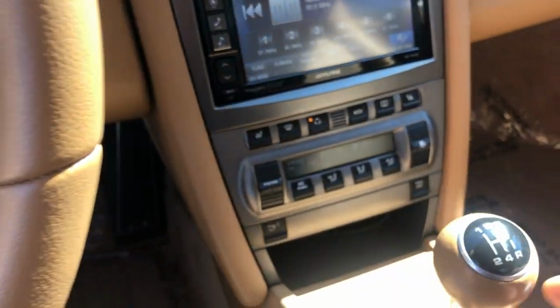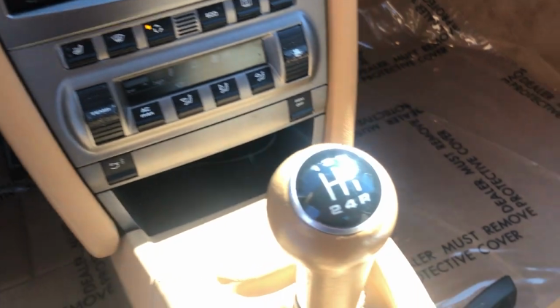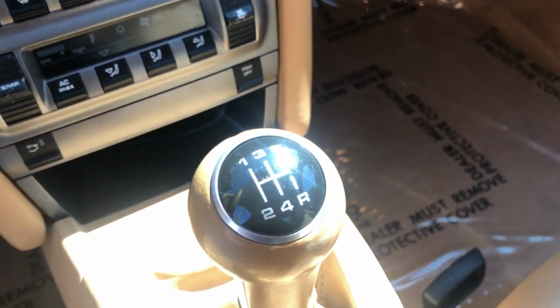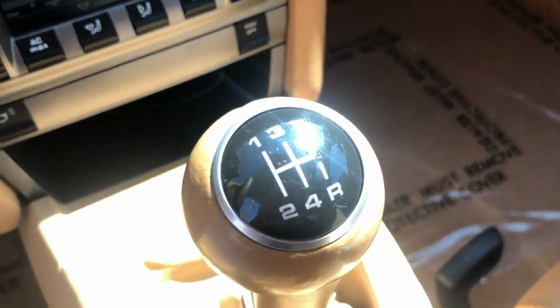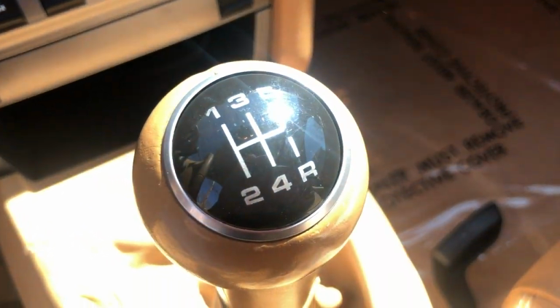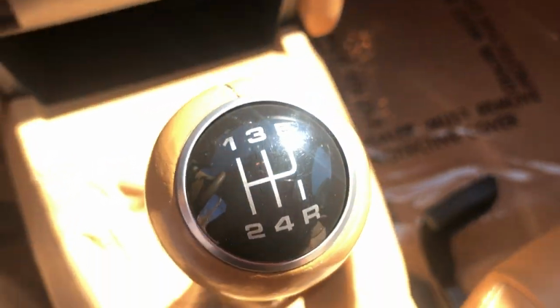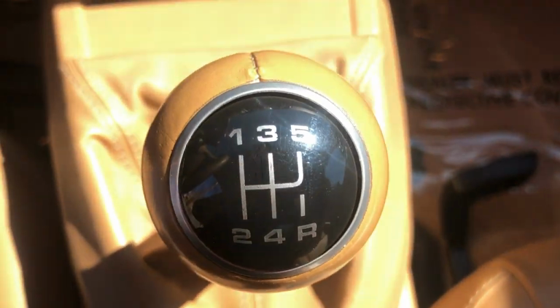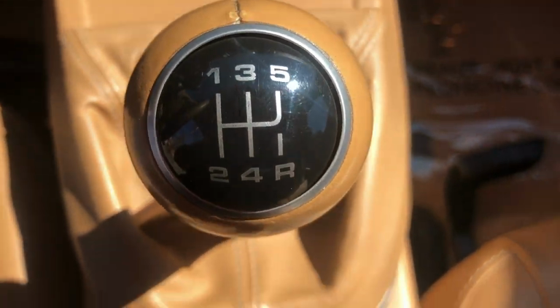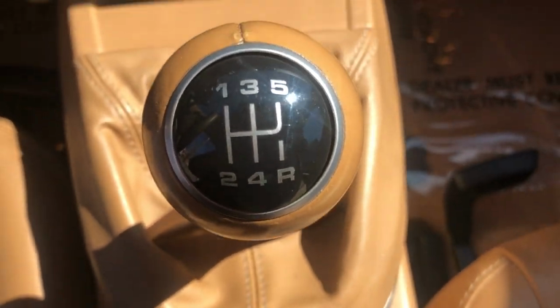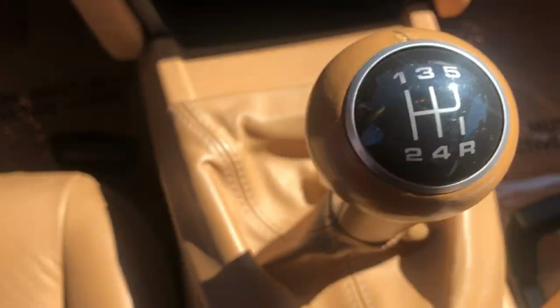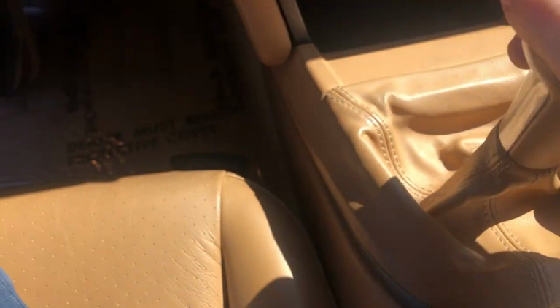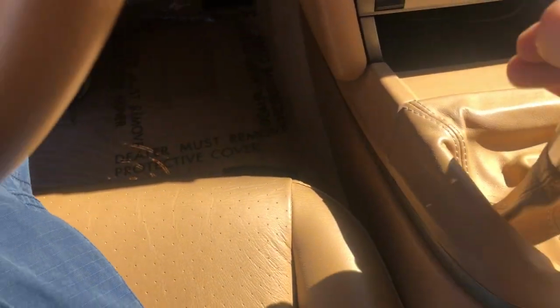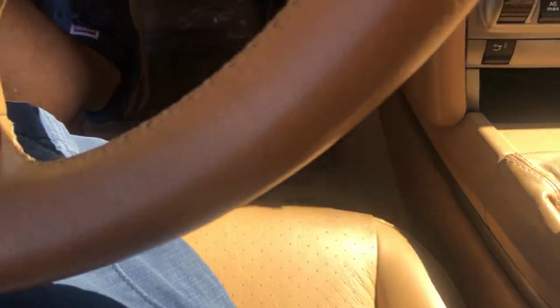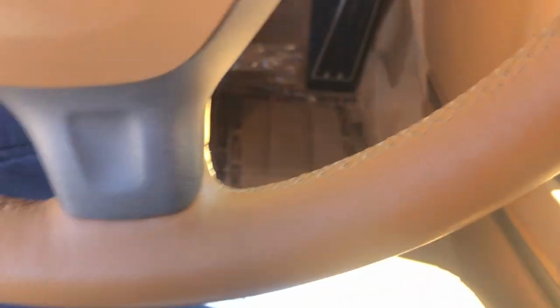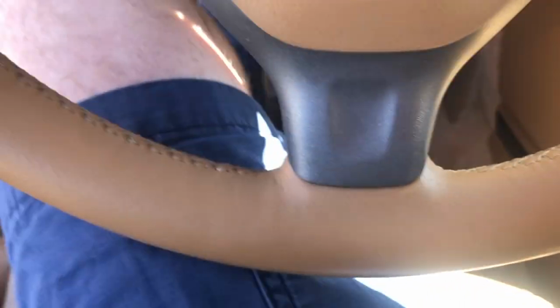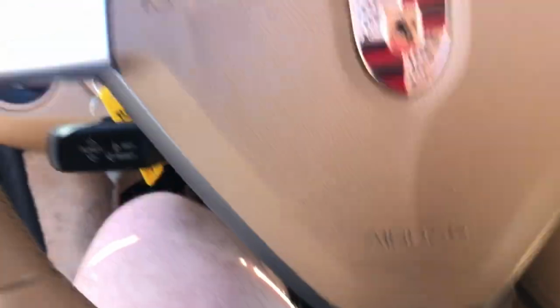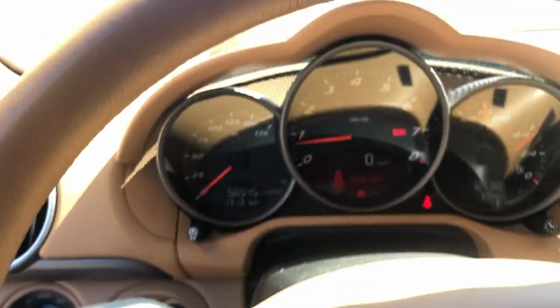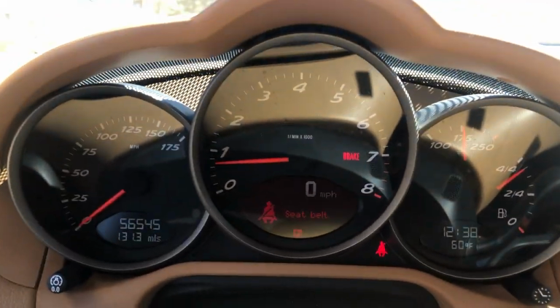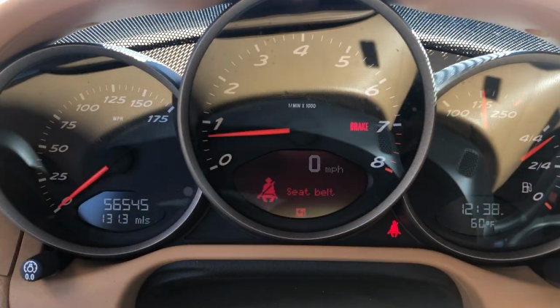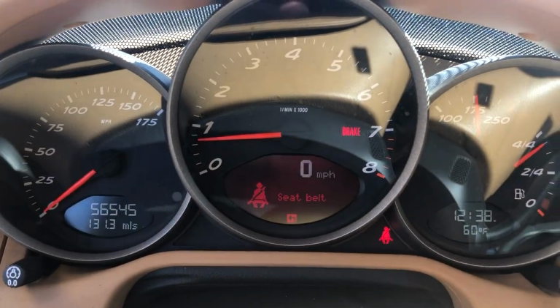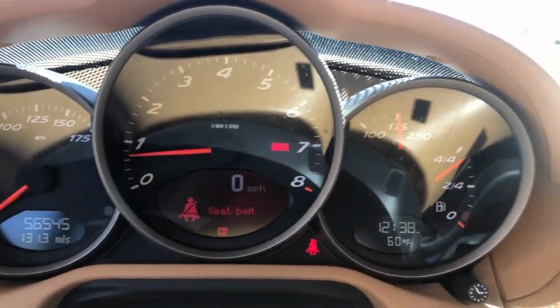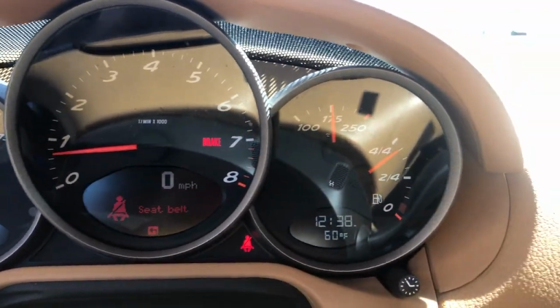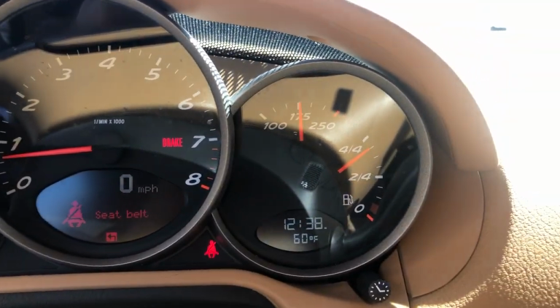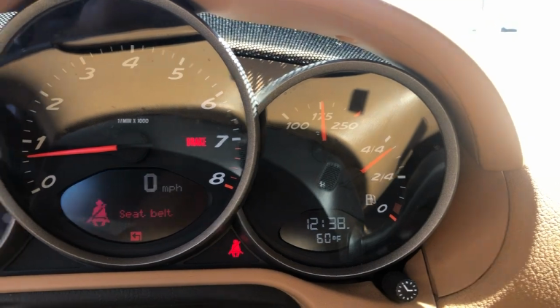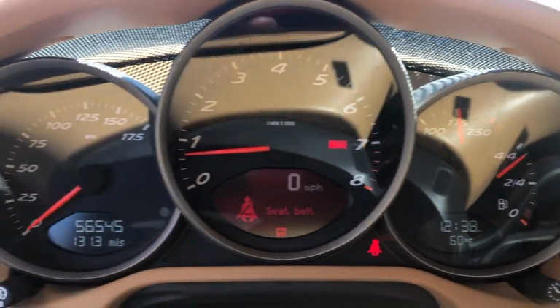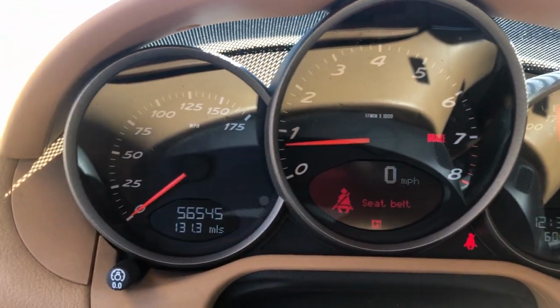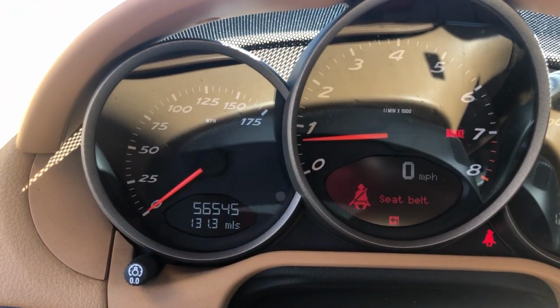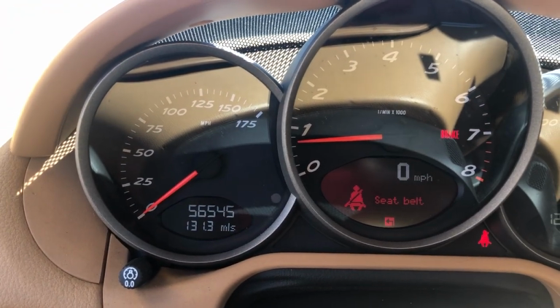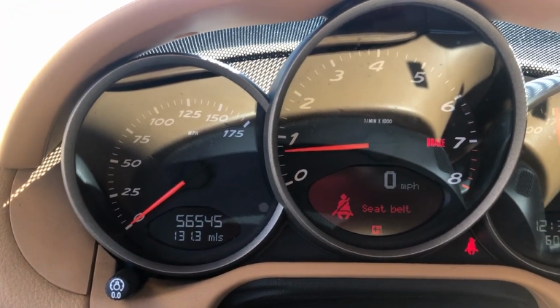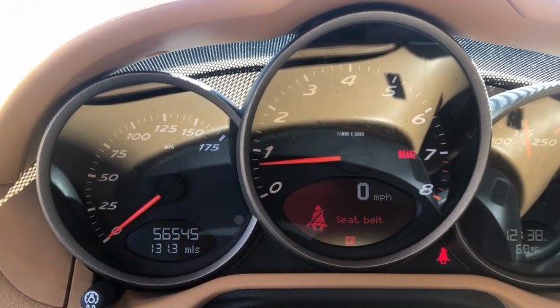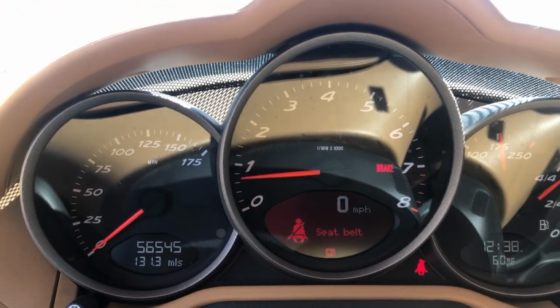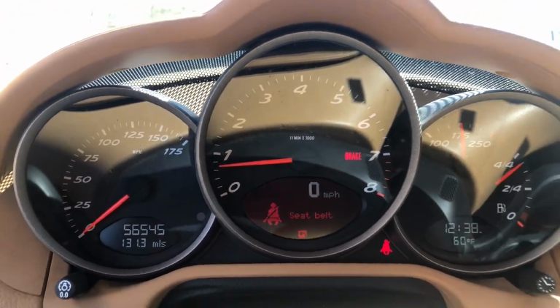So this is a five speed manual. In my opinion, the fives are better than the sixes, especially on the track — but that's for you to decide. Very low miles, just over 56,000.